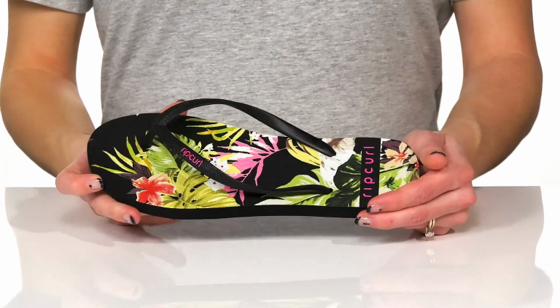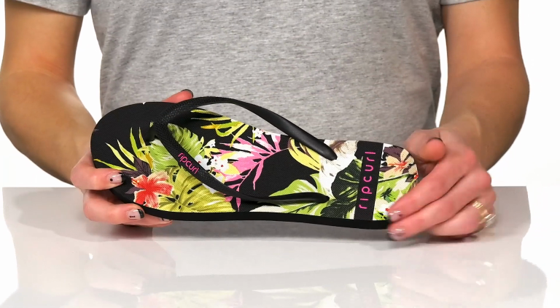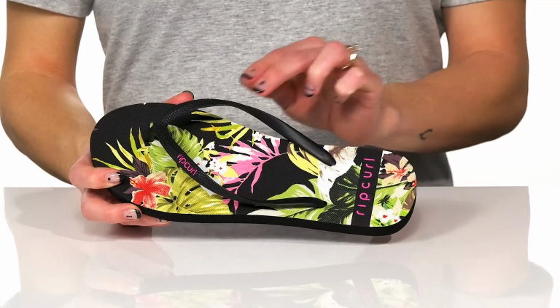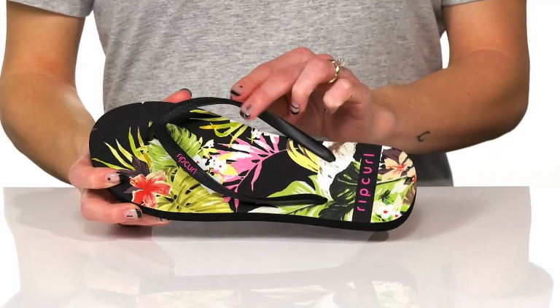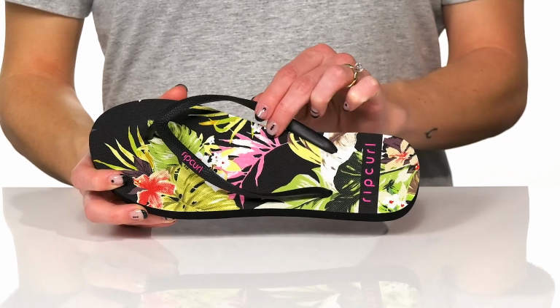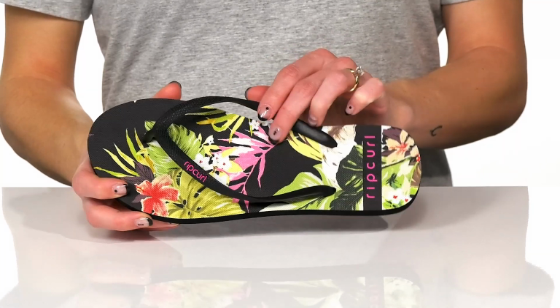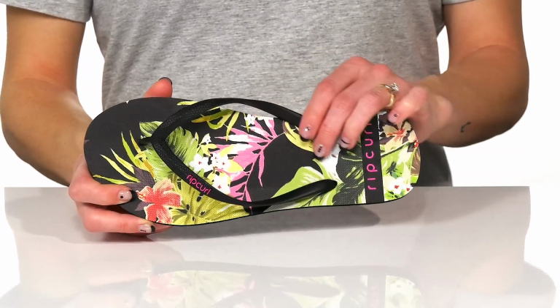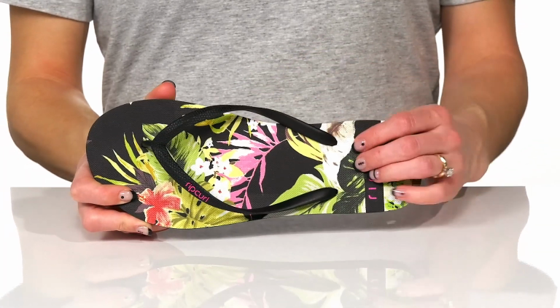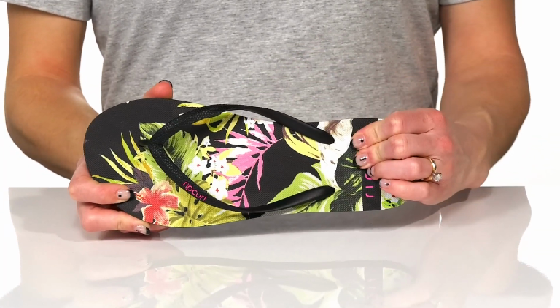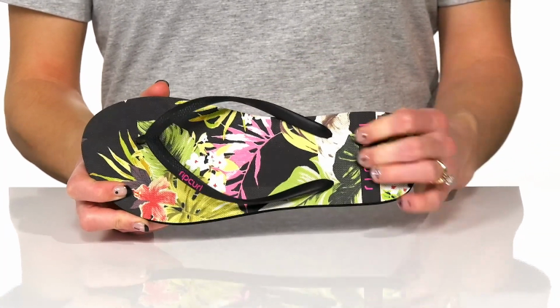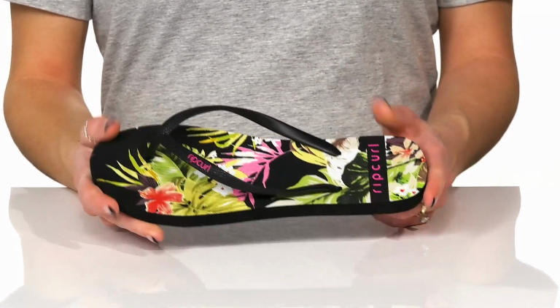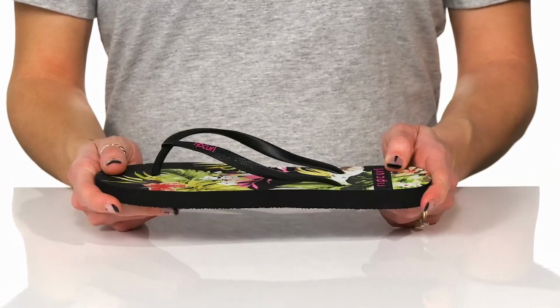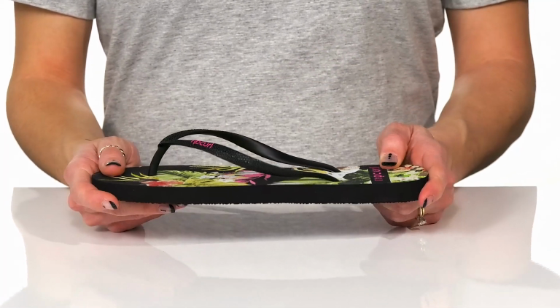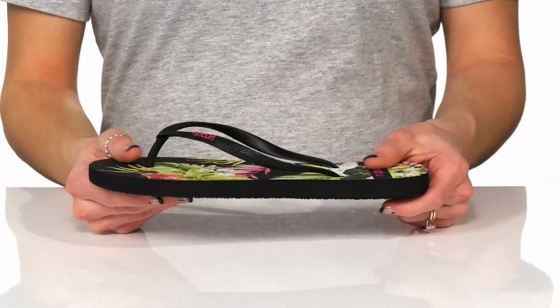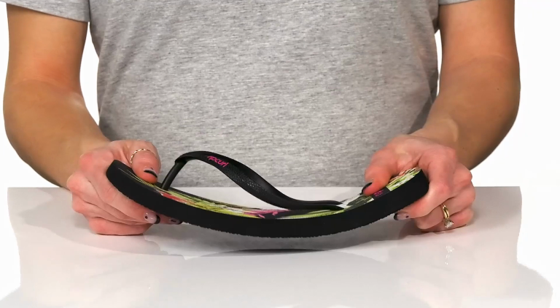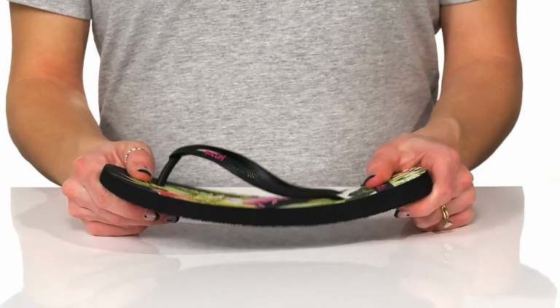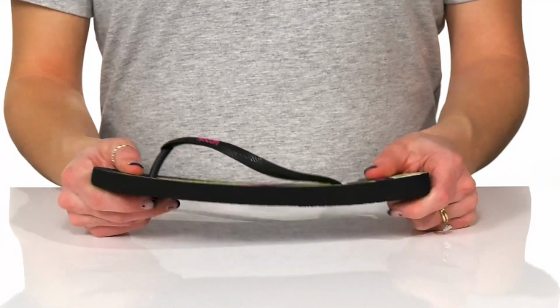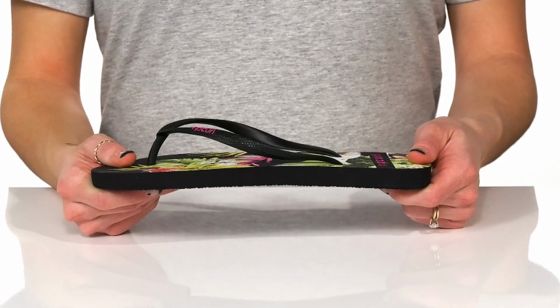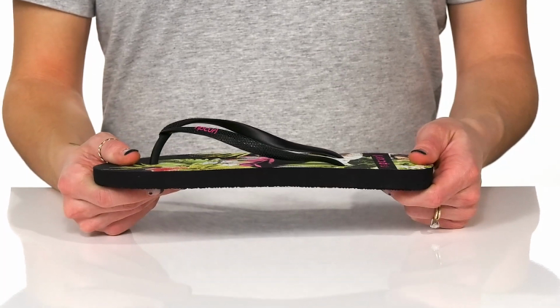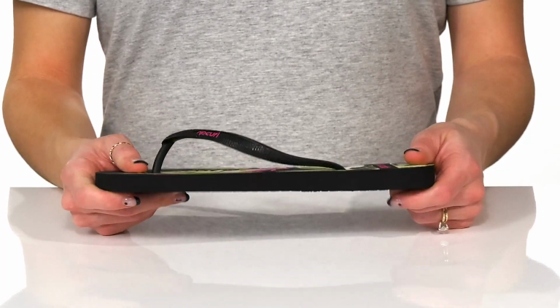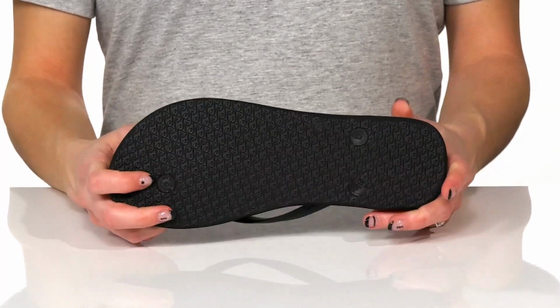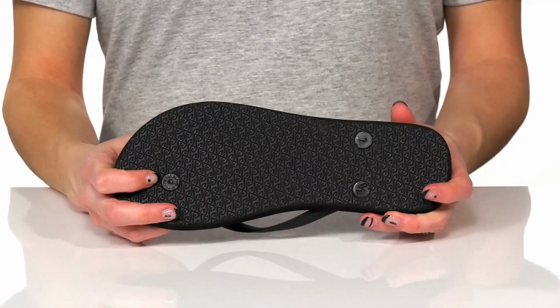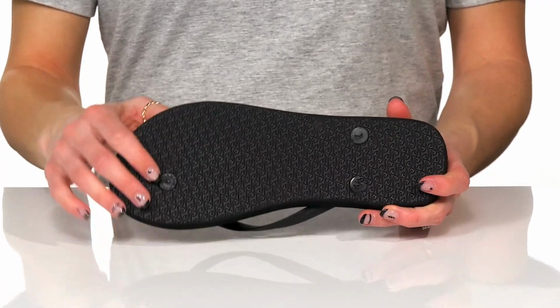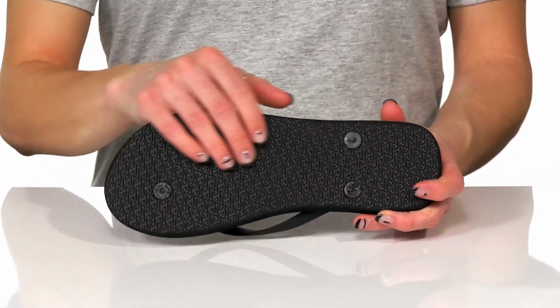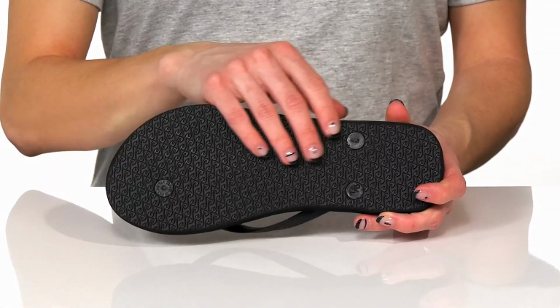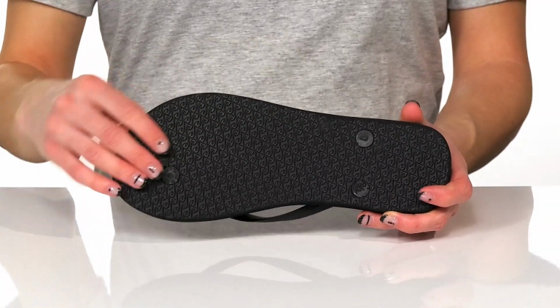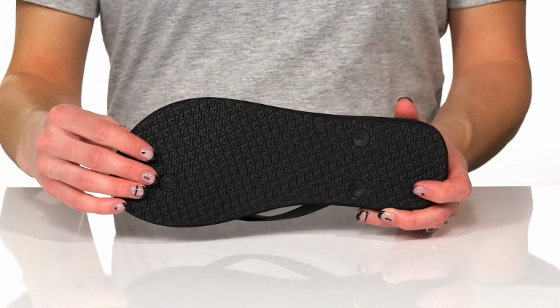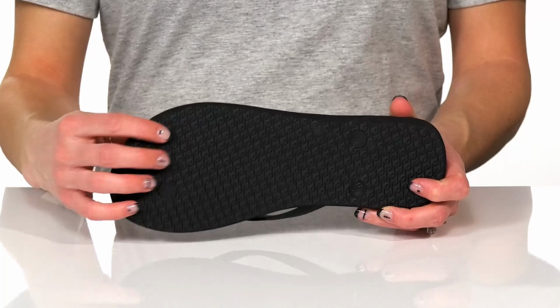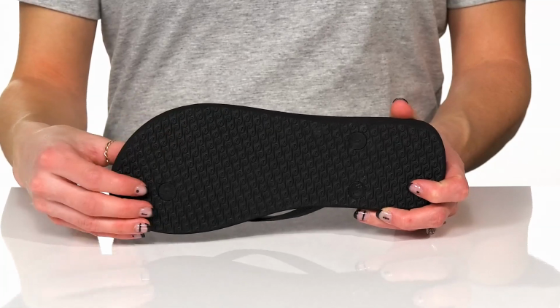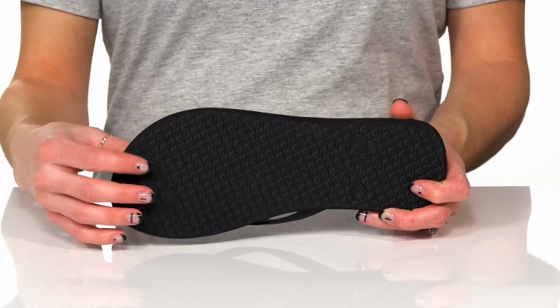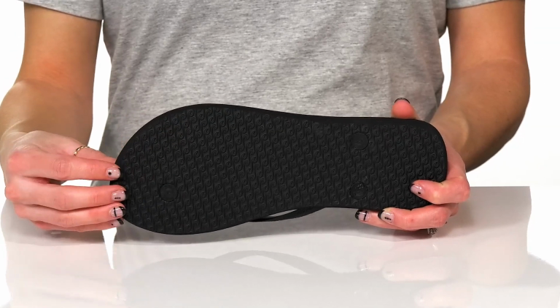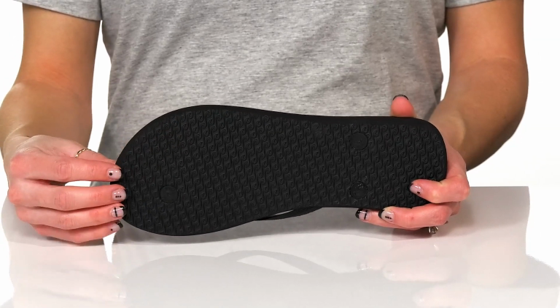They have a synthetic upper and lining with a really squishy footbed for a little bit of comfort. These will move with your every step with all the flexibility, and they do have a synthetic outsole that is textured to help with traction.